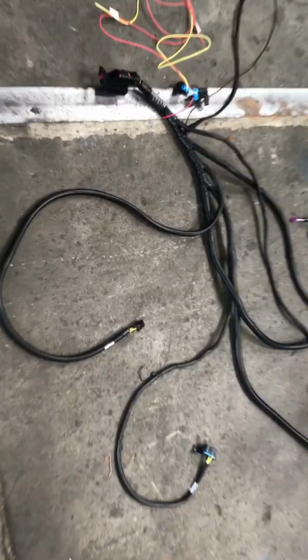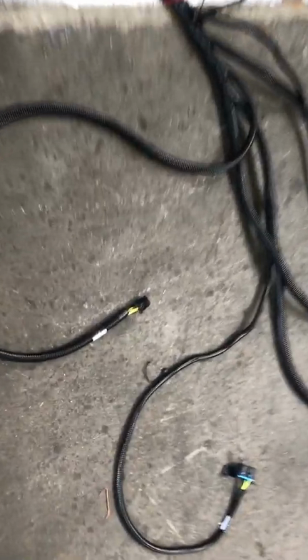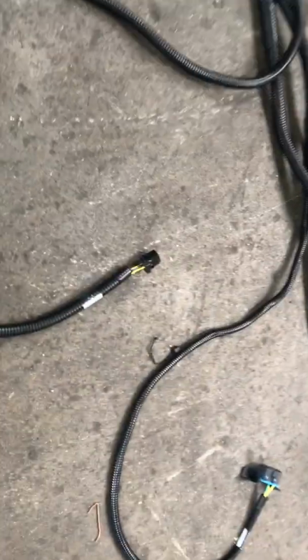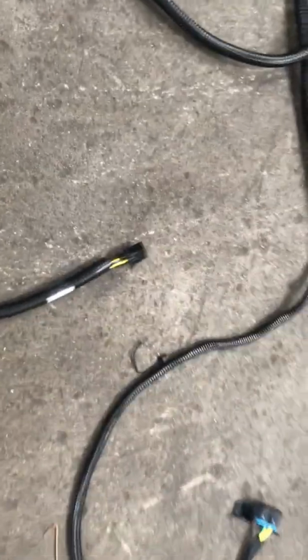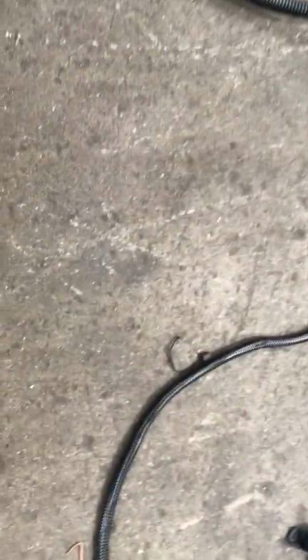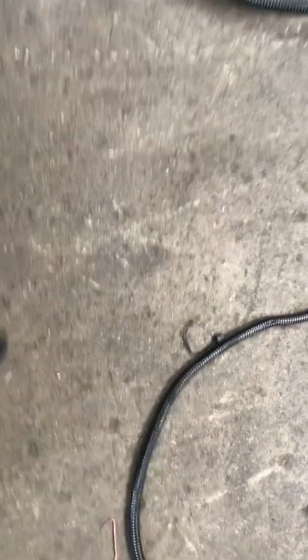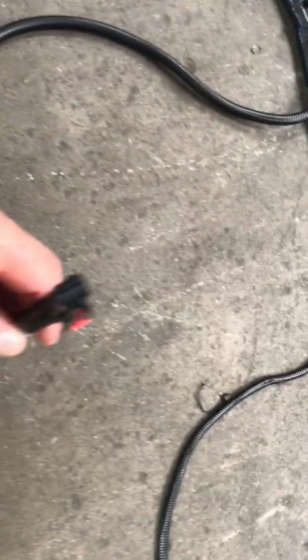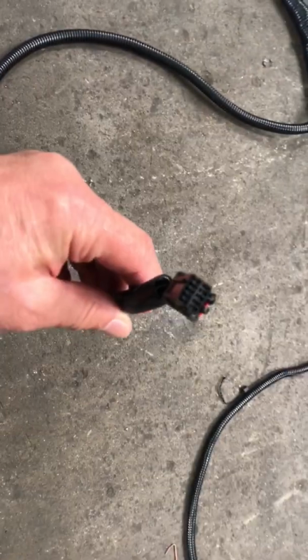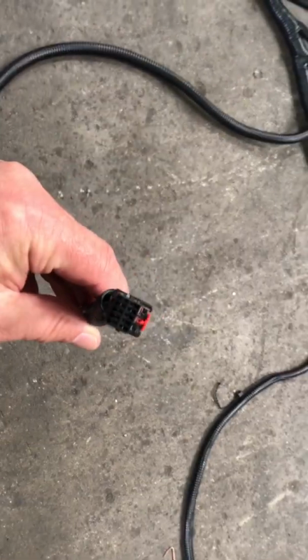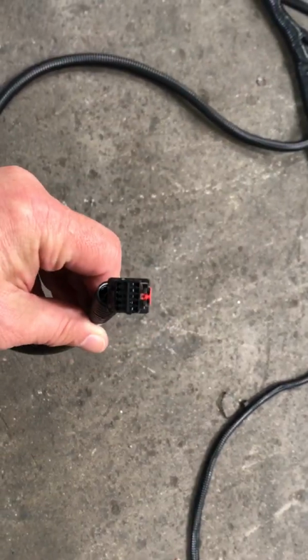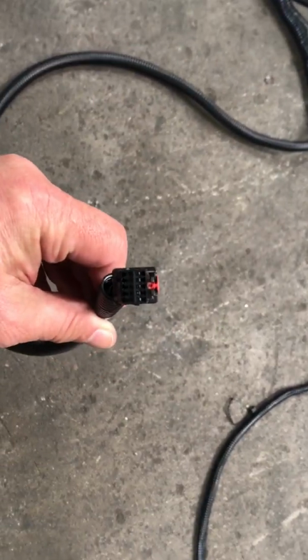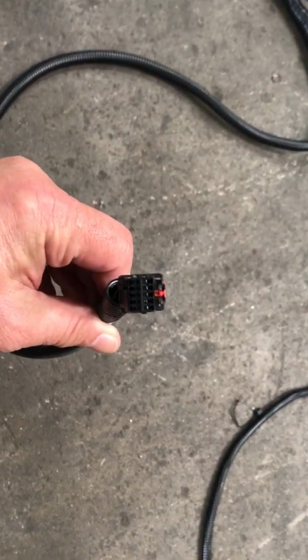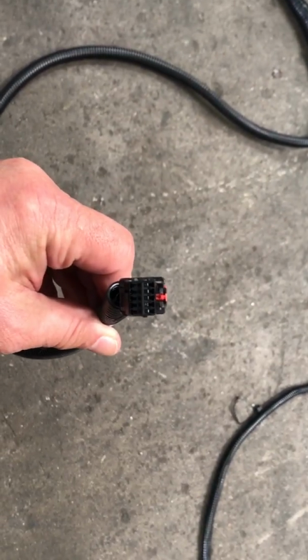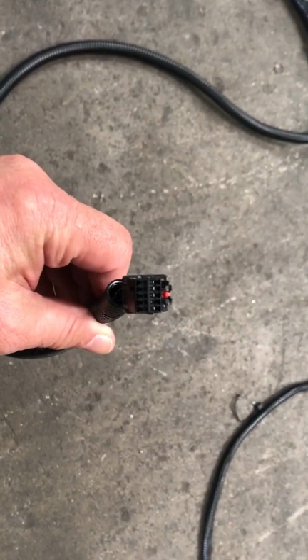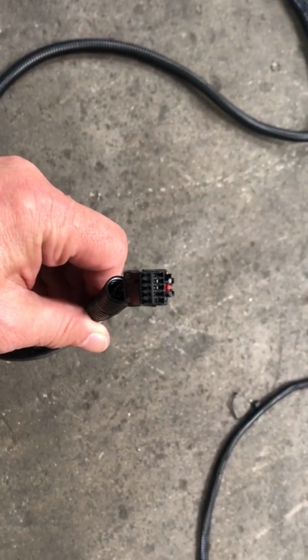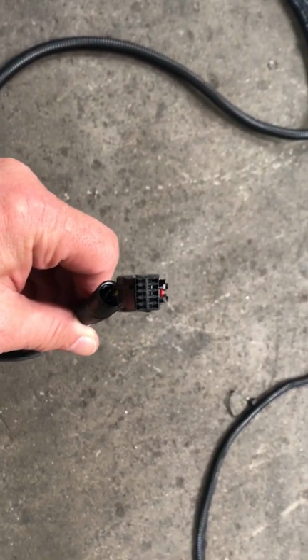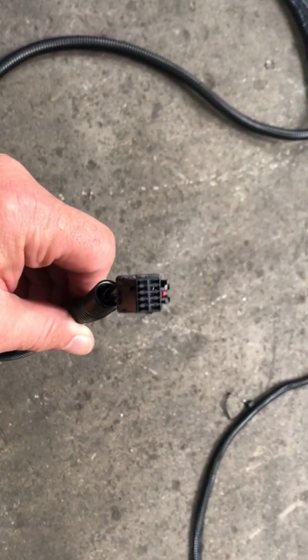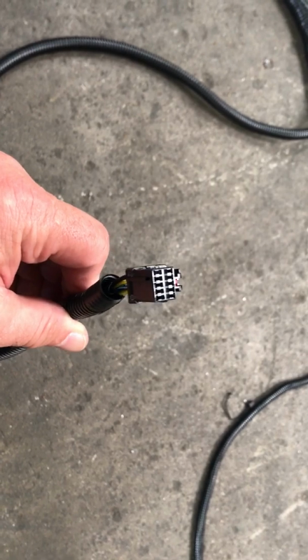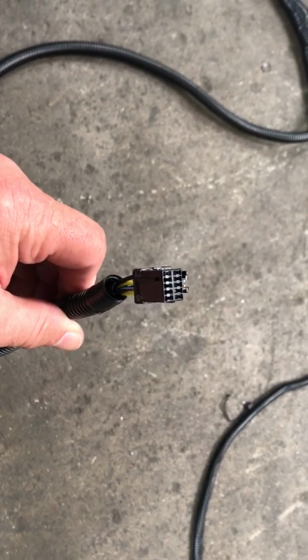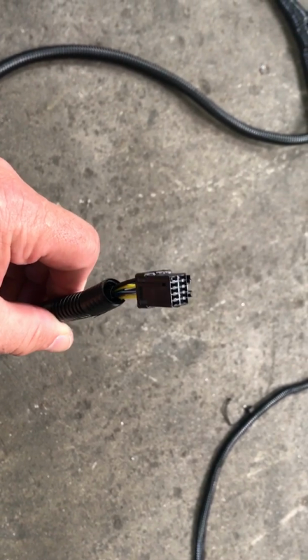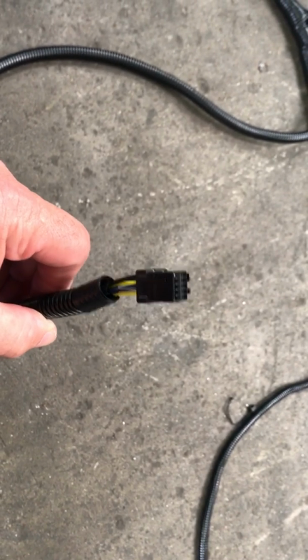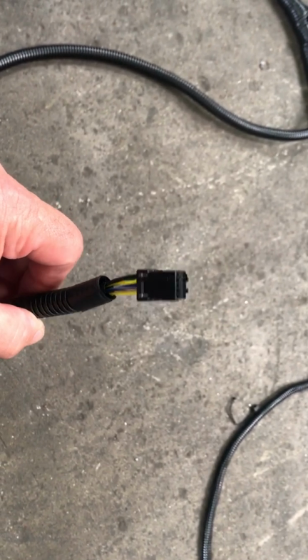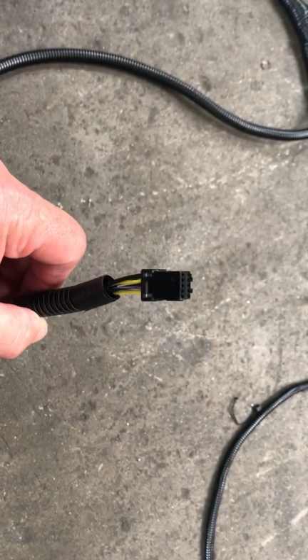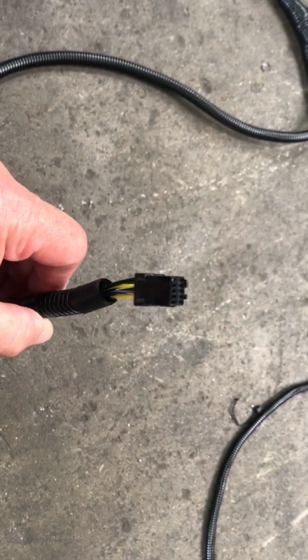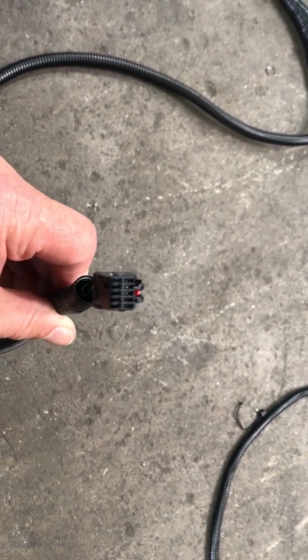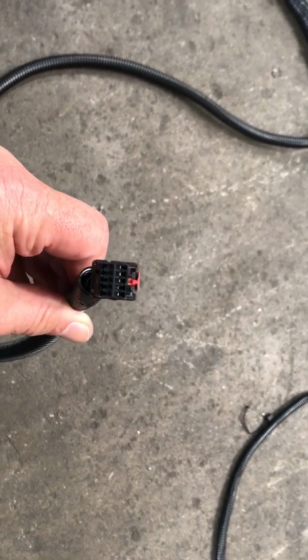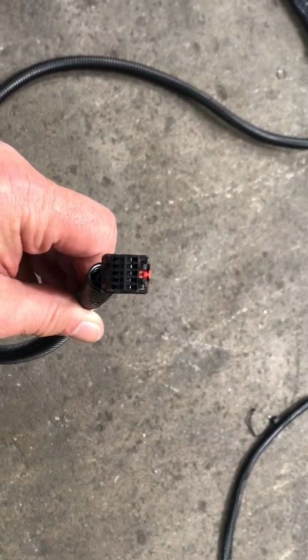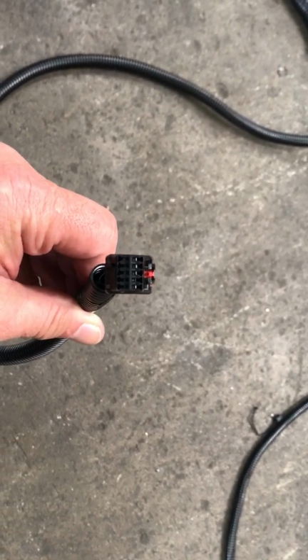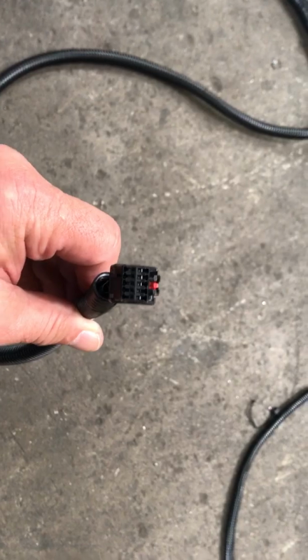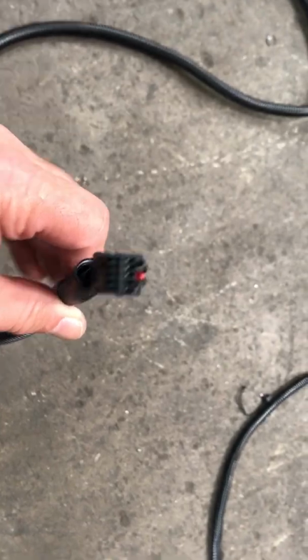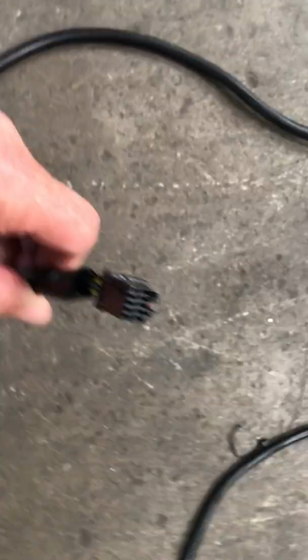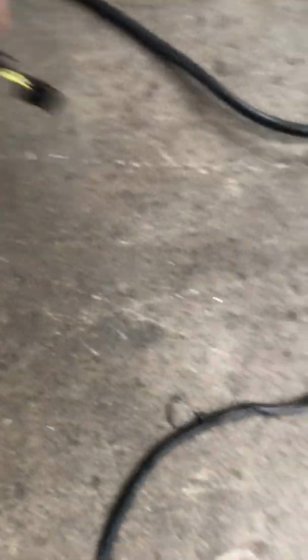We're going to start with this plug first. This plug here goes to the shifter for the Challenger. This is for the 8-speed Challenger, and it doesn't matter if it's a 6-cylinder or V8. This is the plug that goes into the shifter.